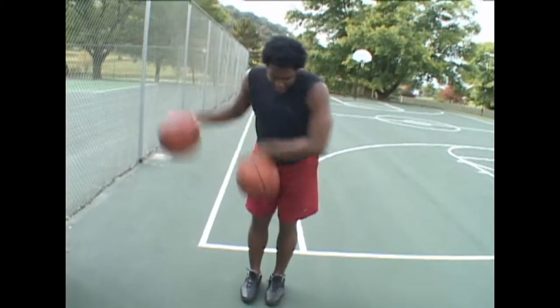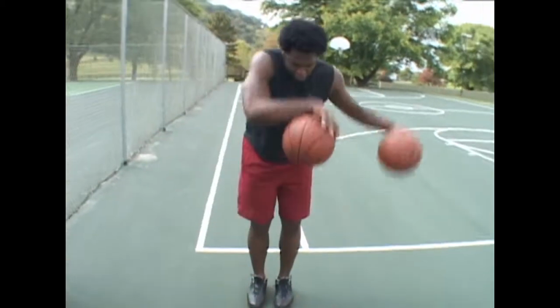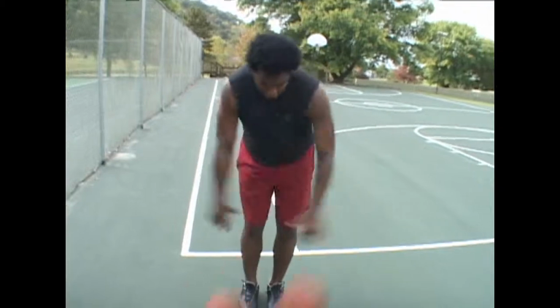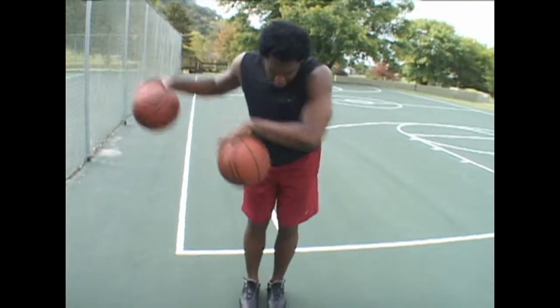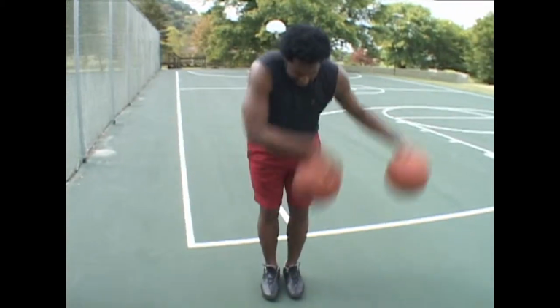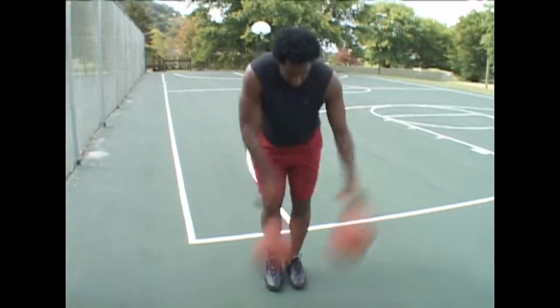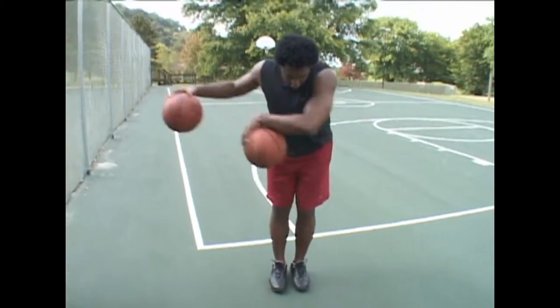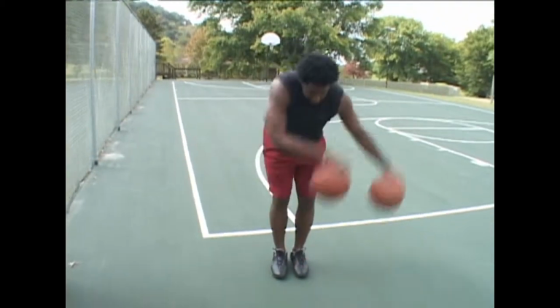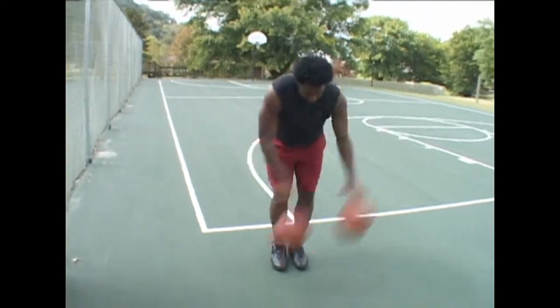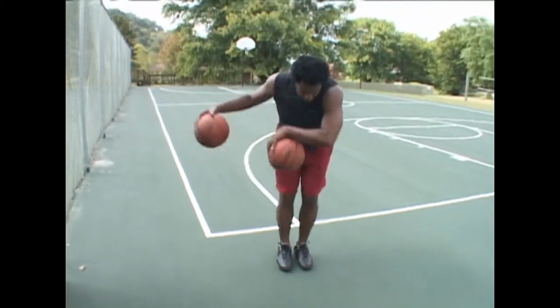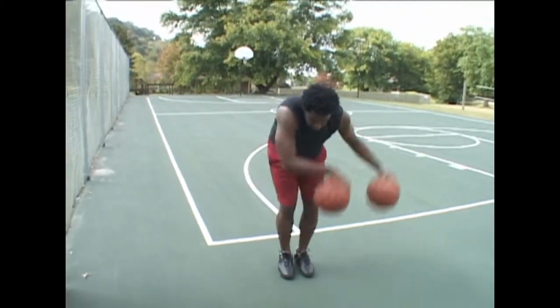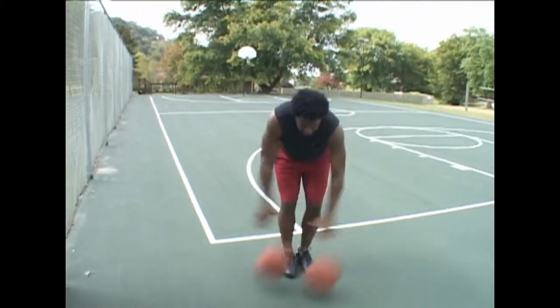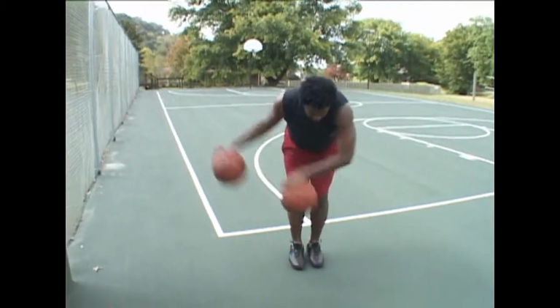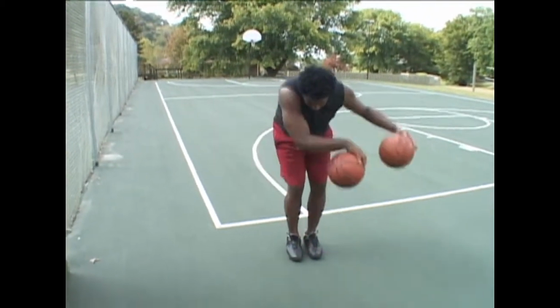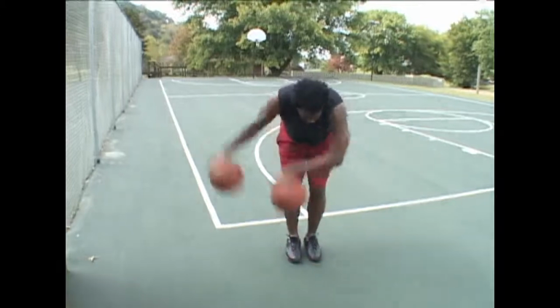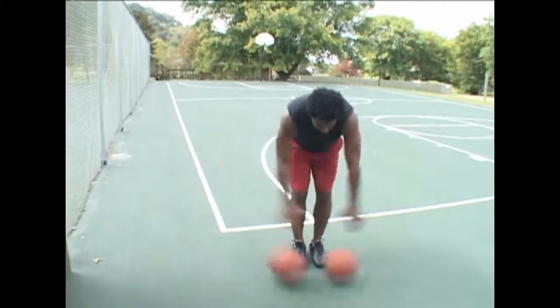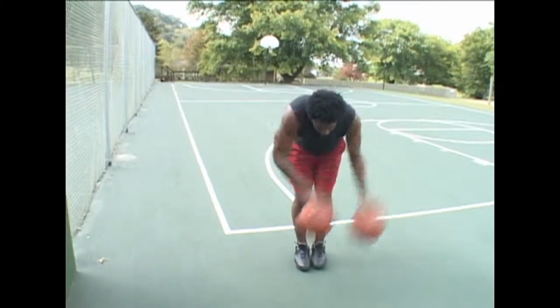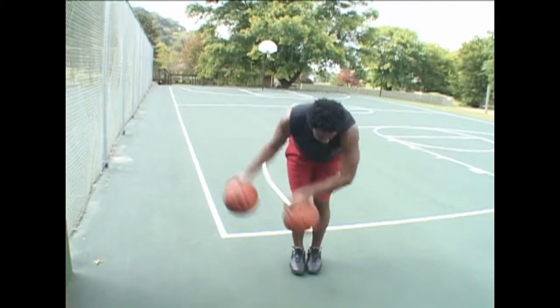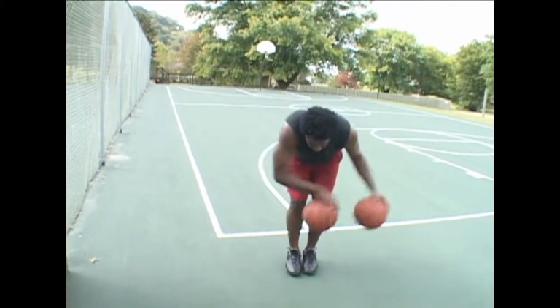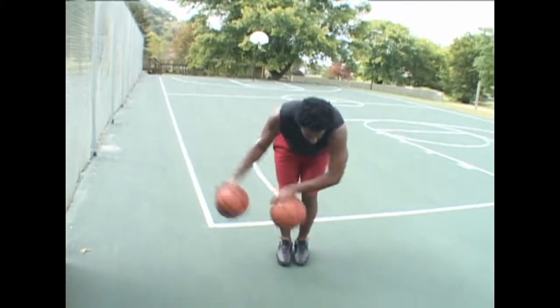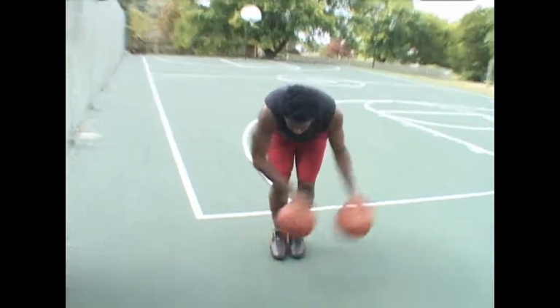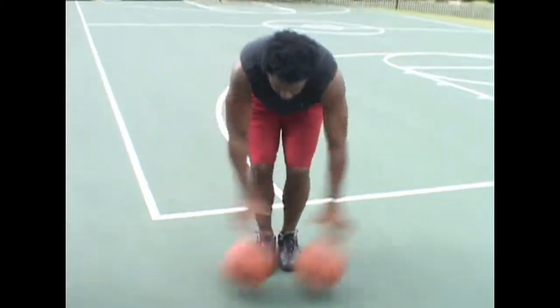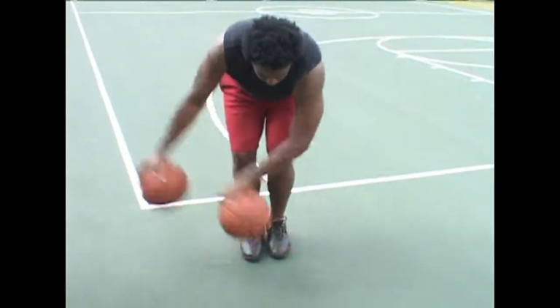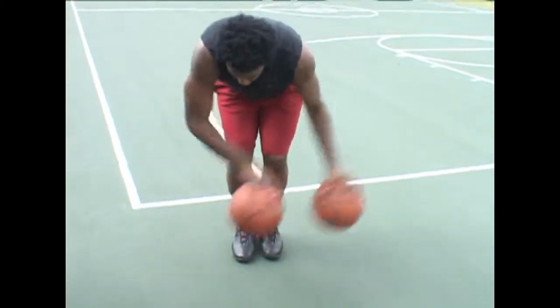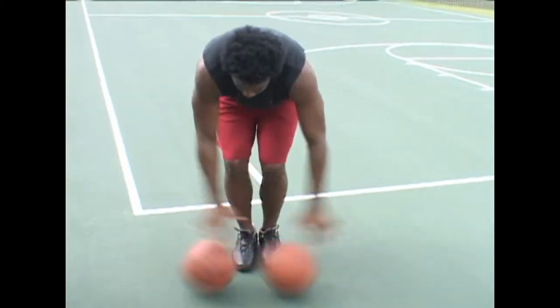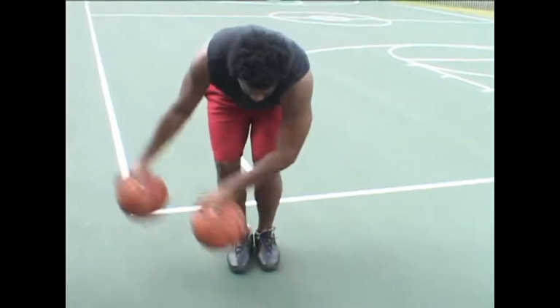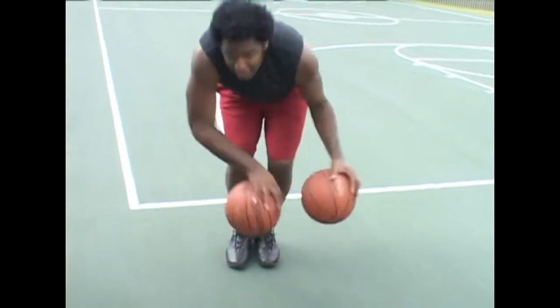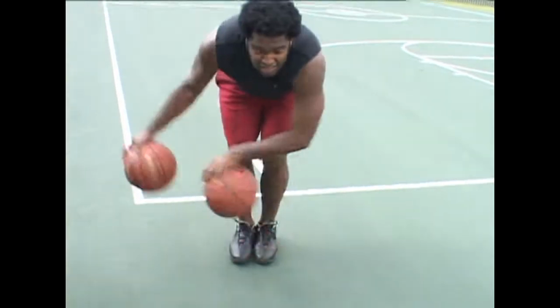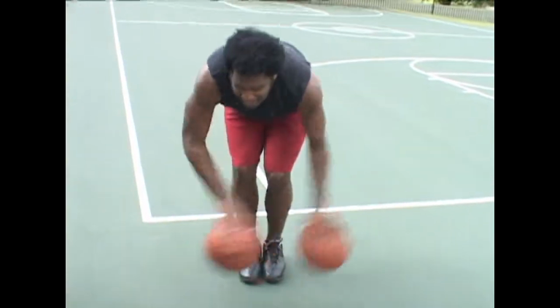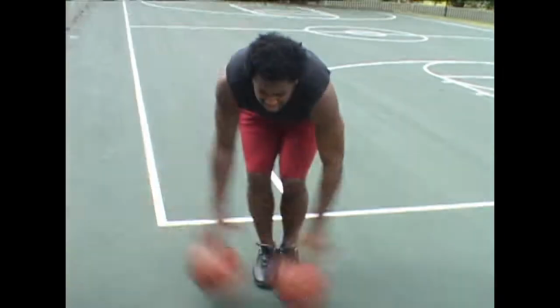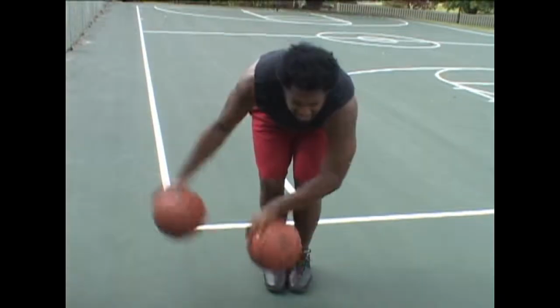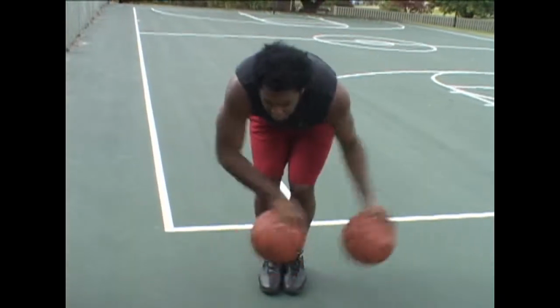Up high with two hands, back and forth. Medium, back and forth, a little bit faster. Down low, quicker, back and forth. Let's close our eyes and challenge ourselves a little more.